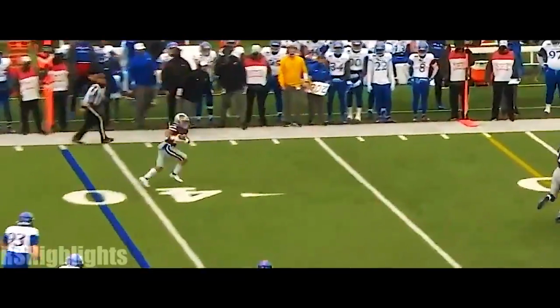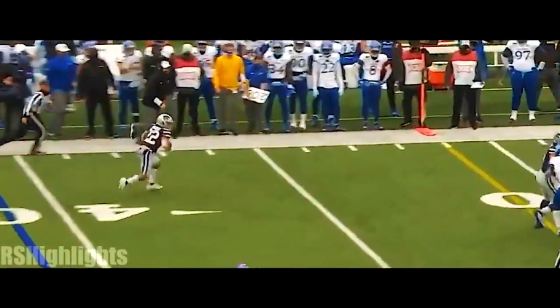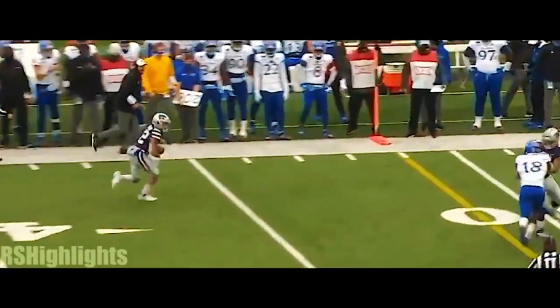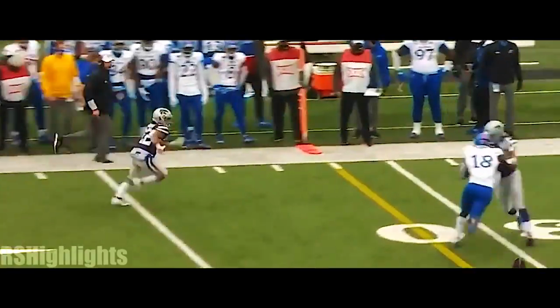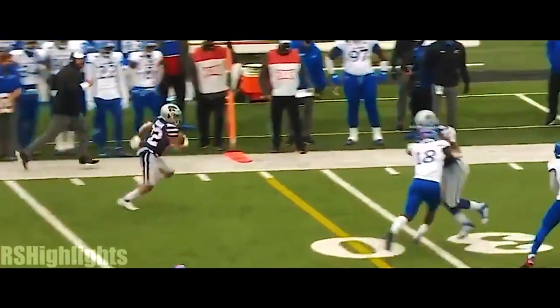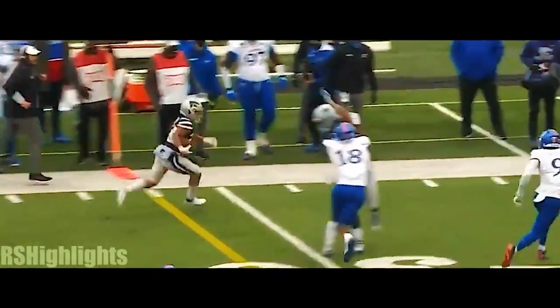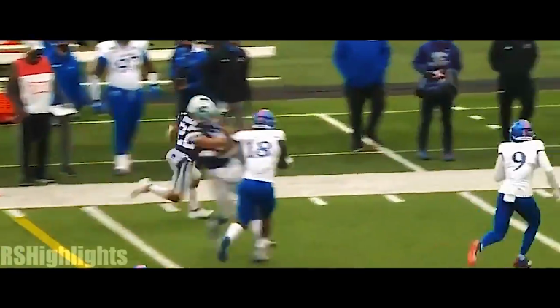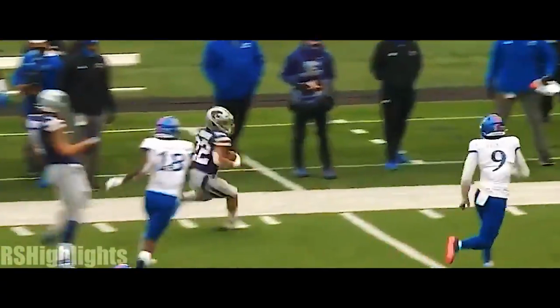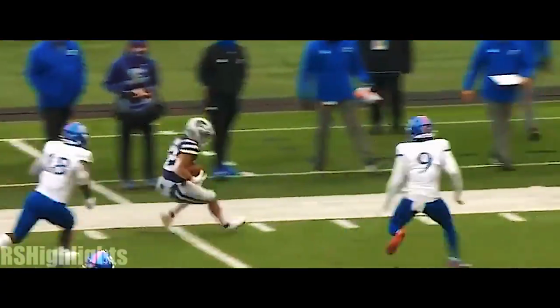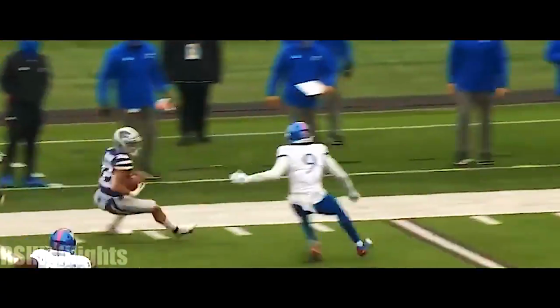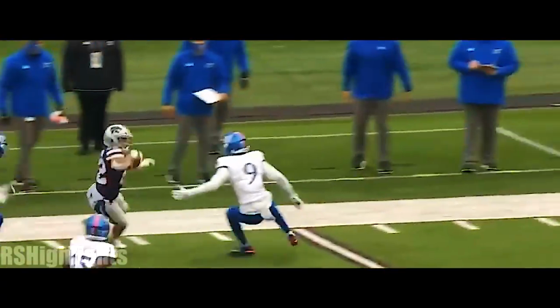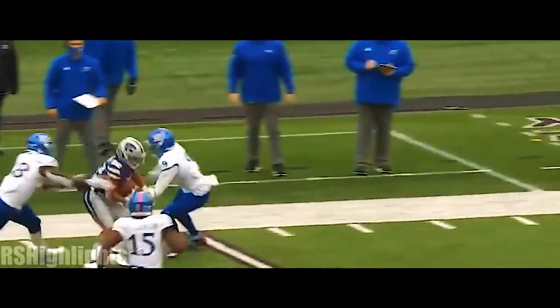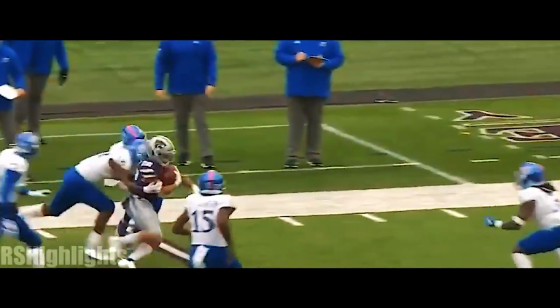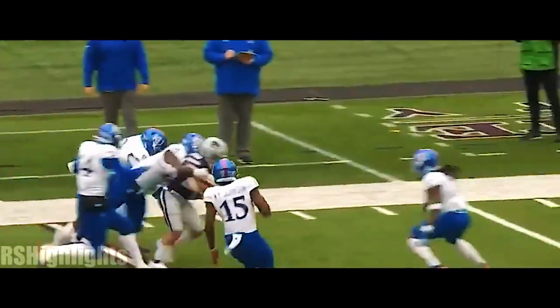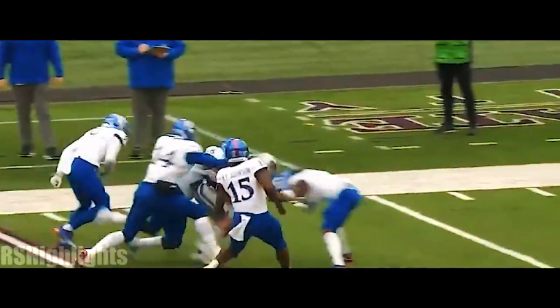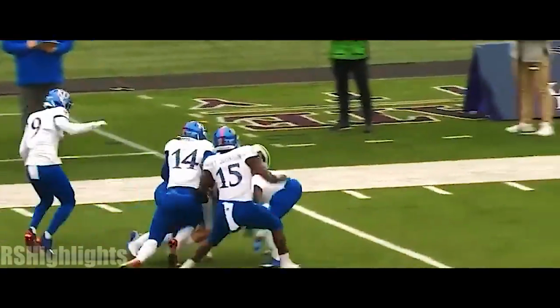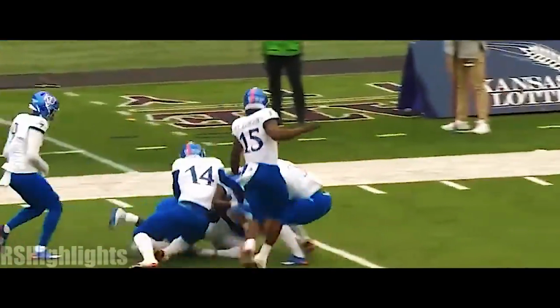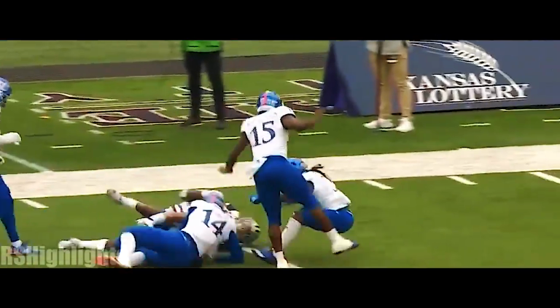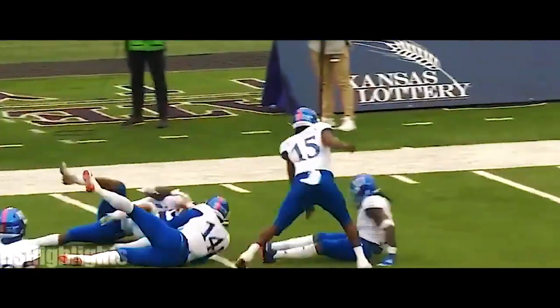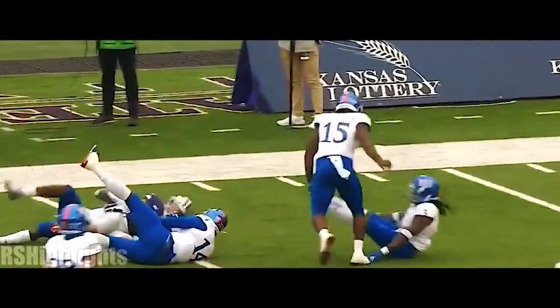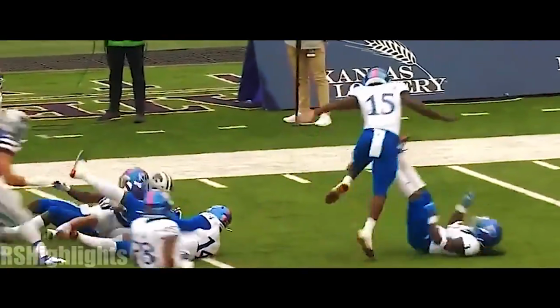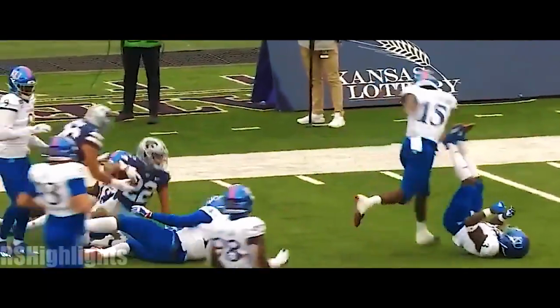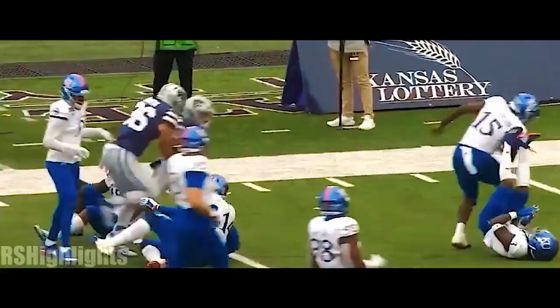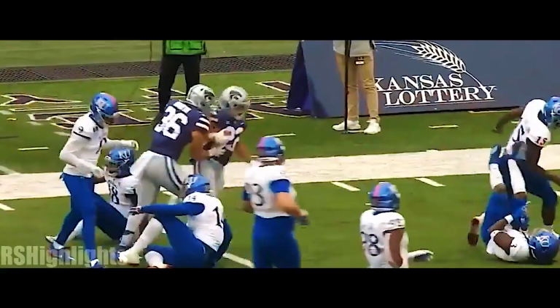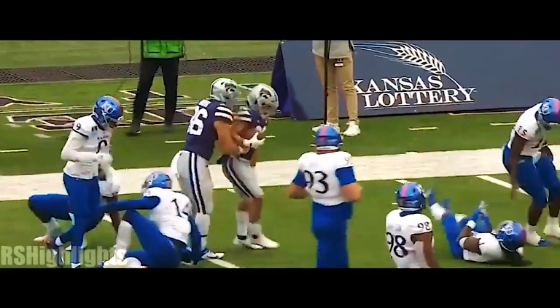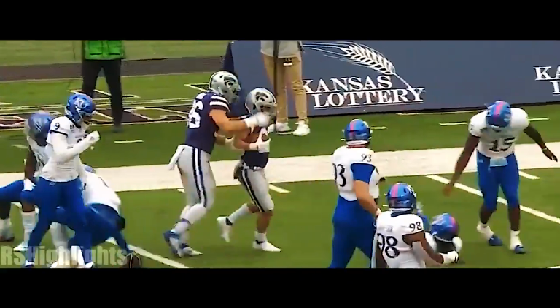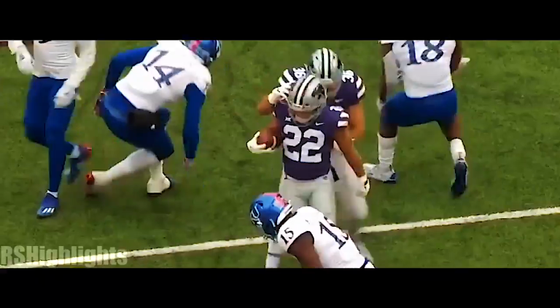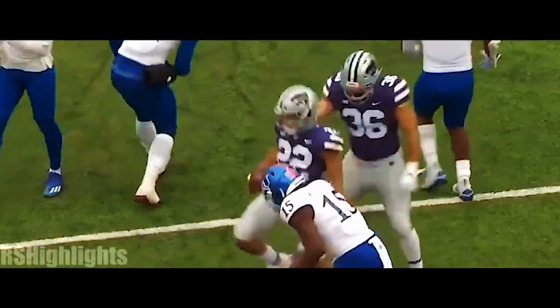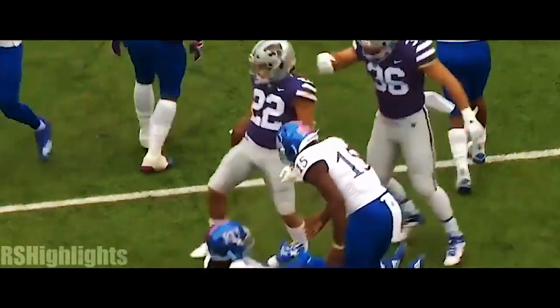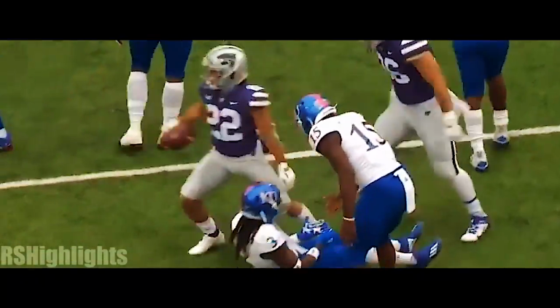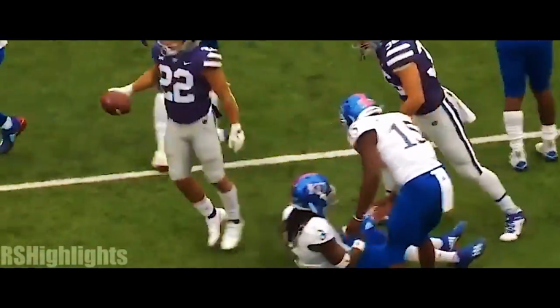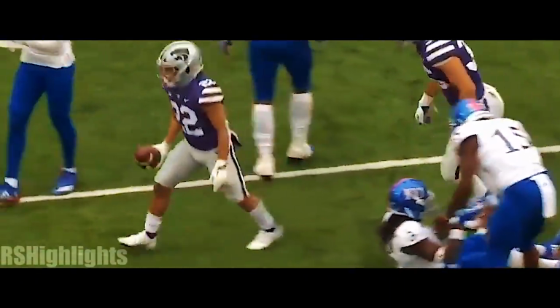Vaughn out of the backfield, room to run, down the sideline, still on his feet, inside the 20, lowers the head, and gets down to the 16-yard line.